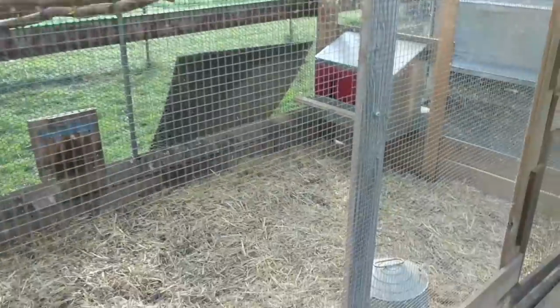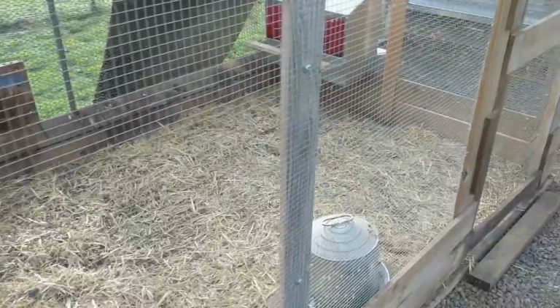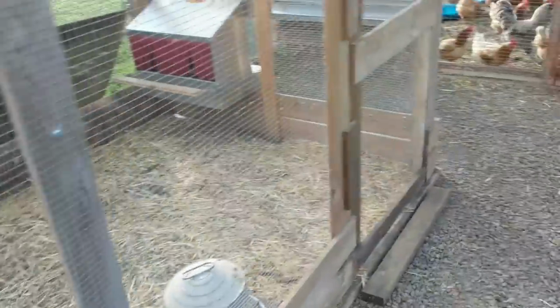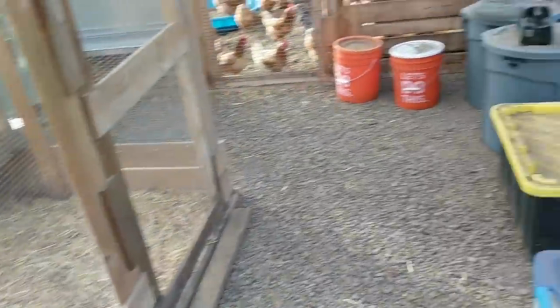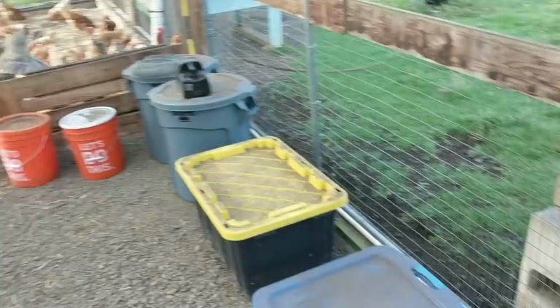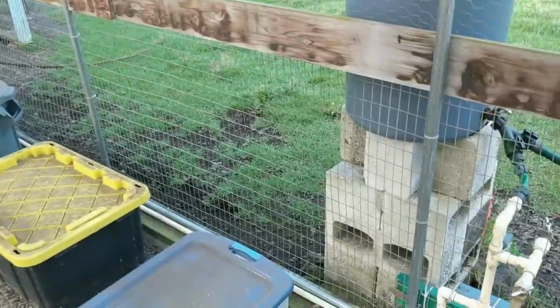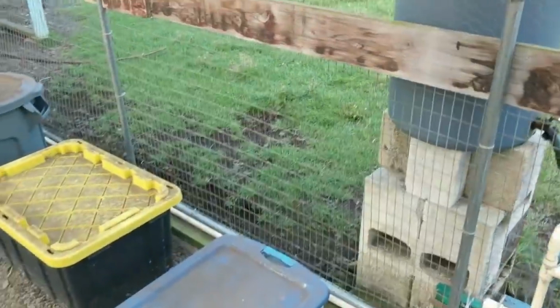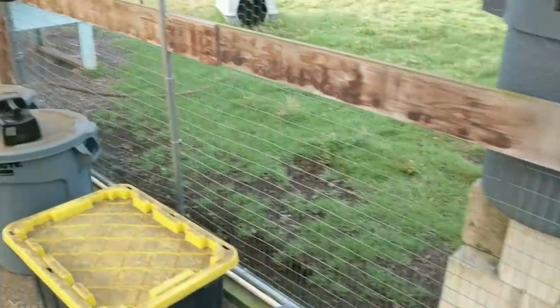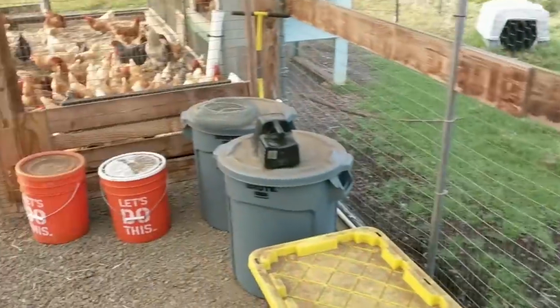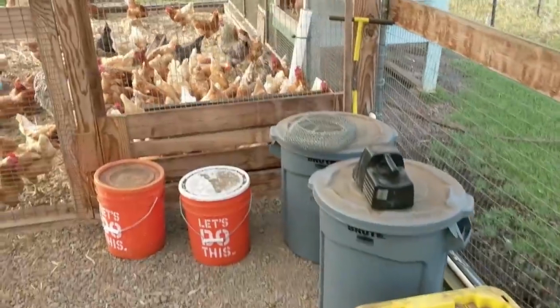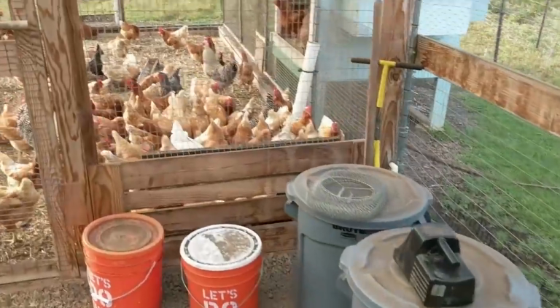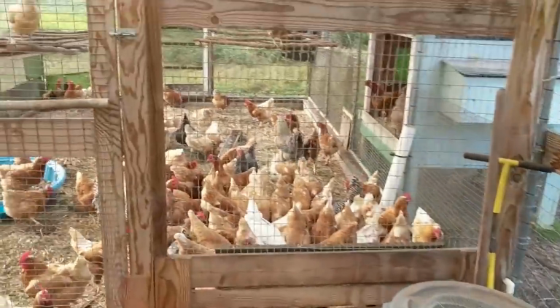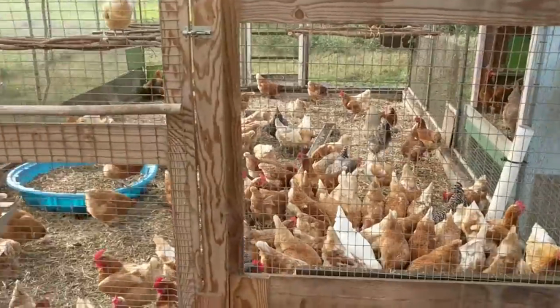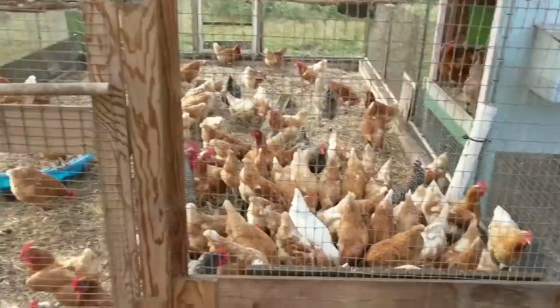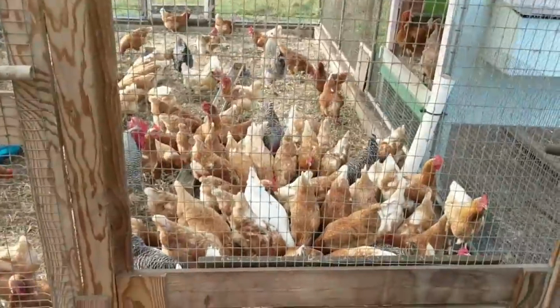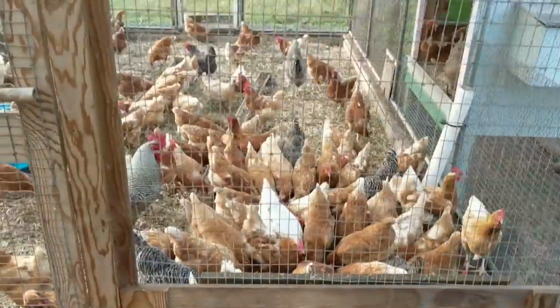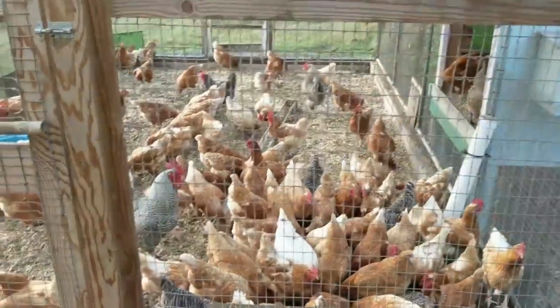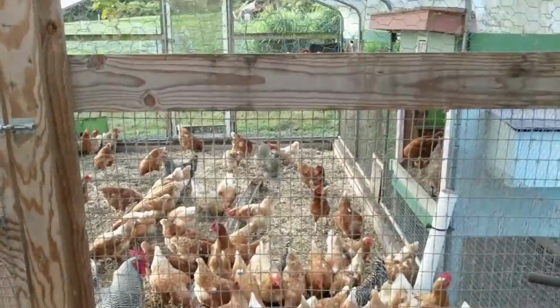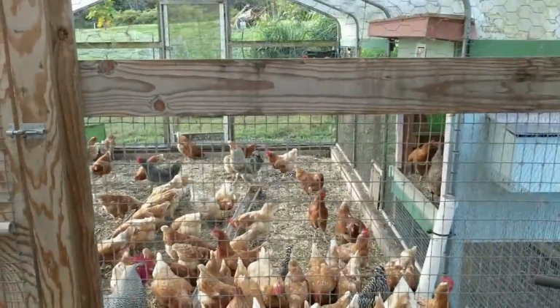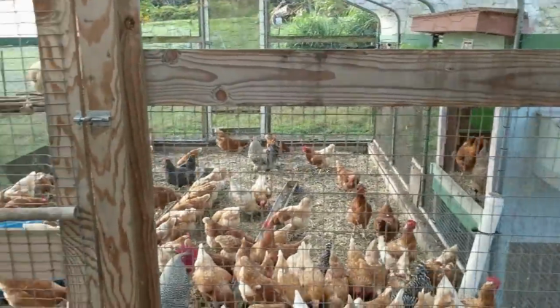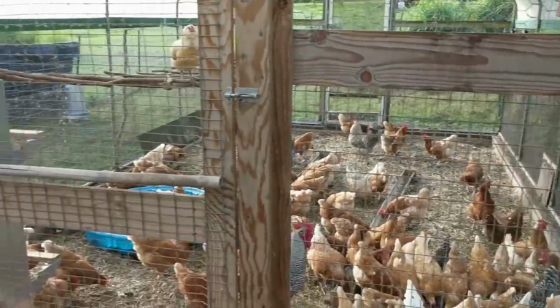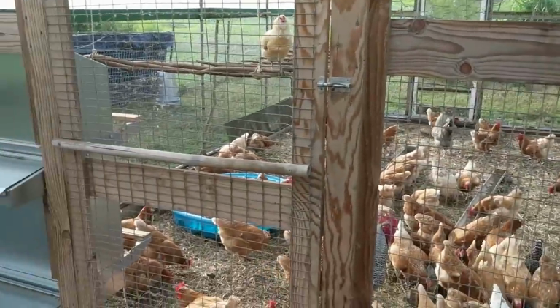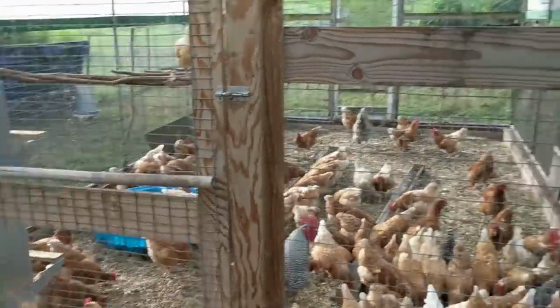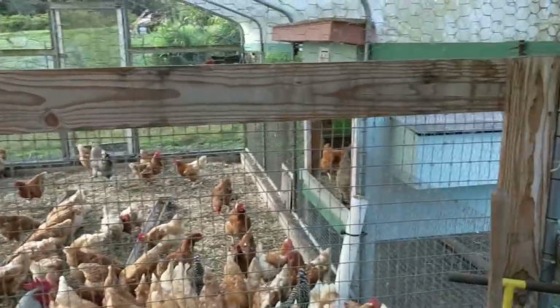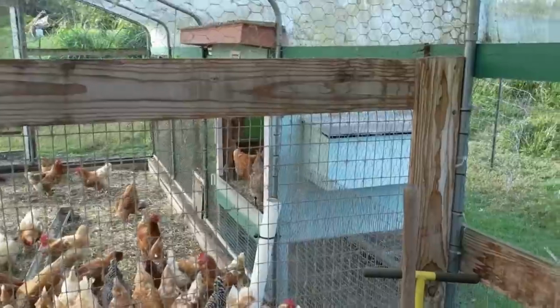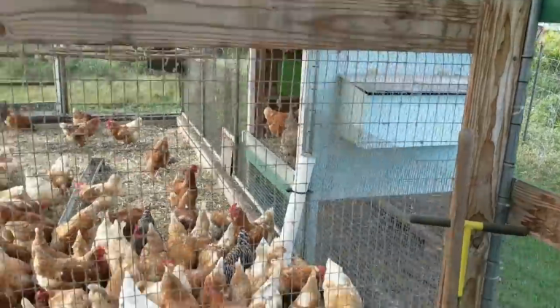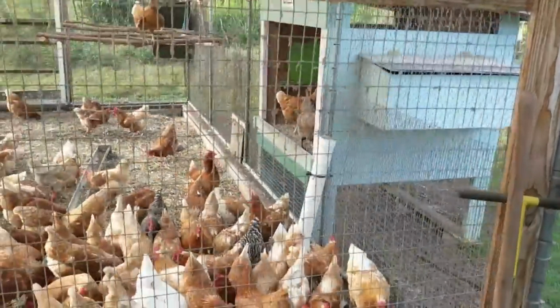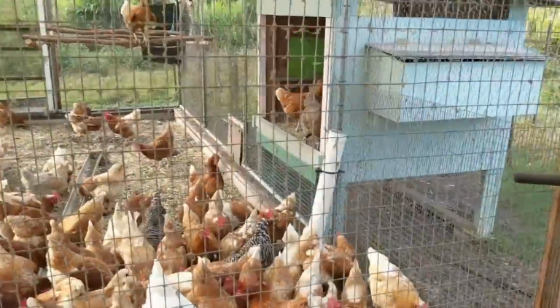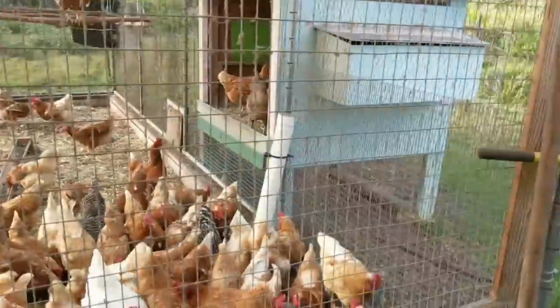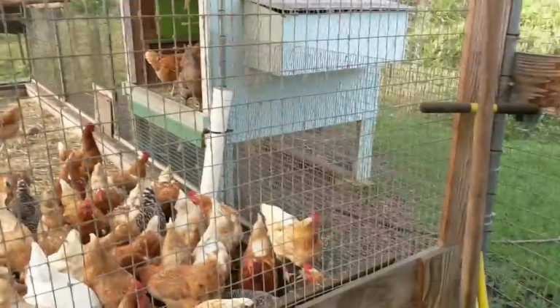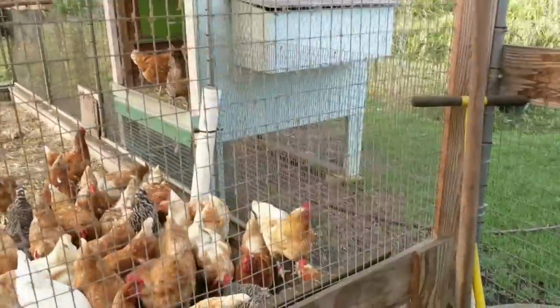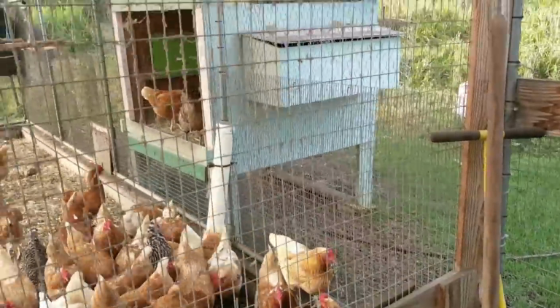Nobody's in the nursery right now. Here's the main group — they're in the back third of the greenhouse, and you can see the little annex area that has the nesting boxes.